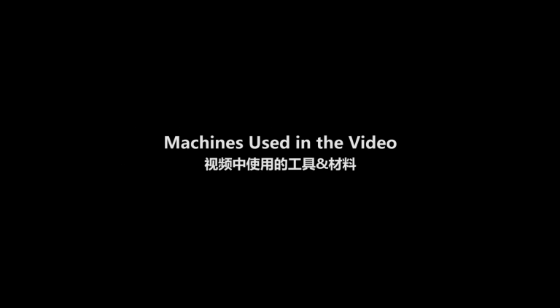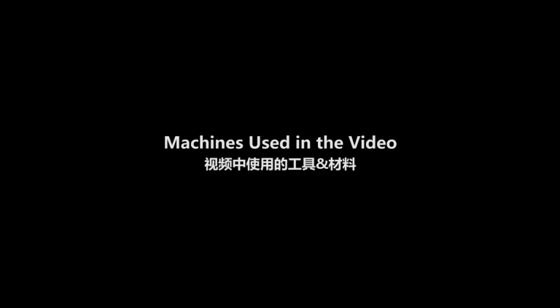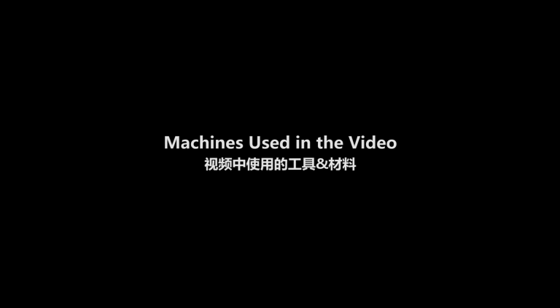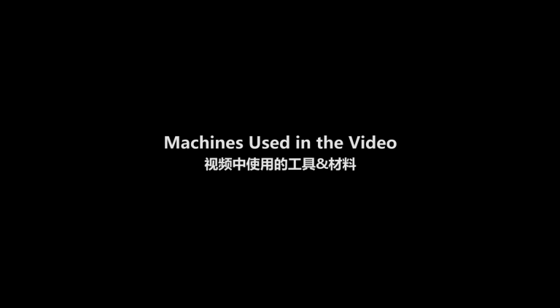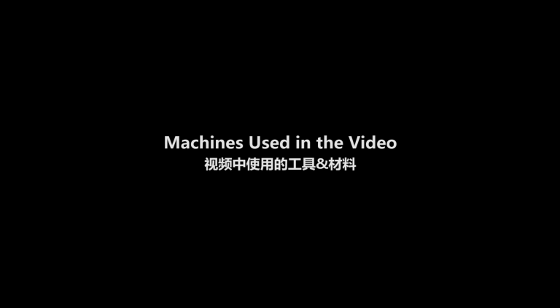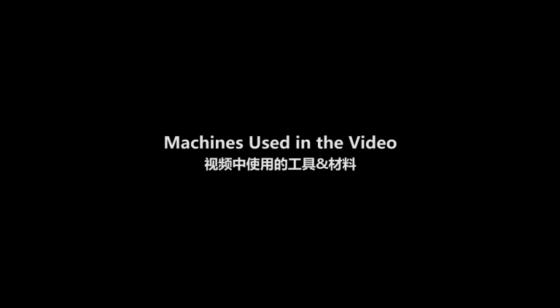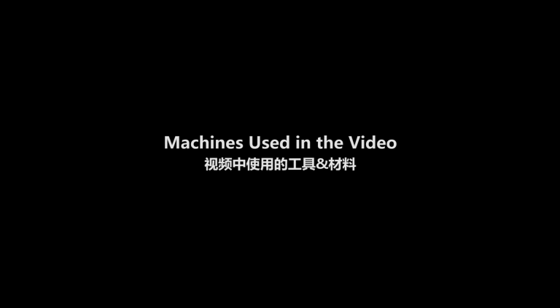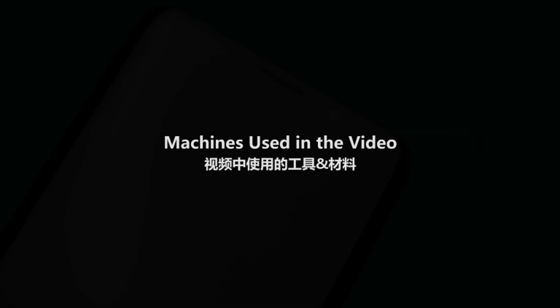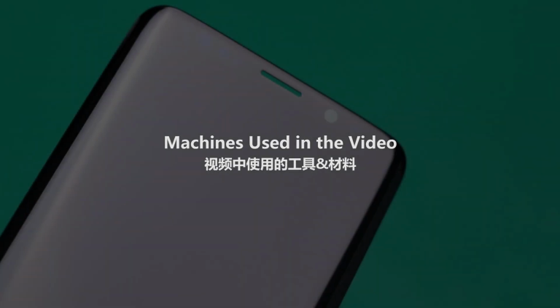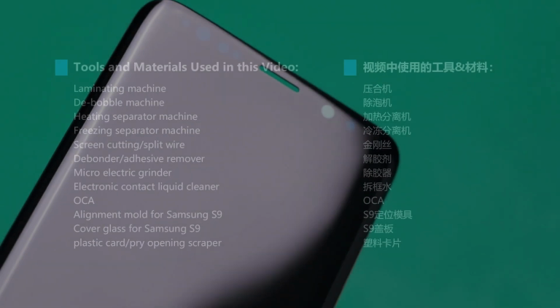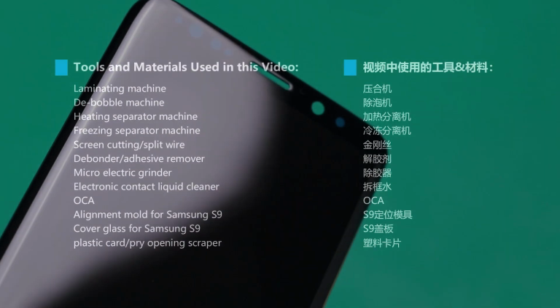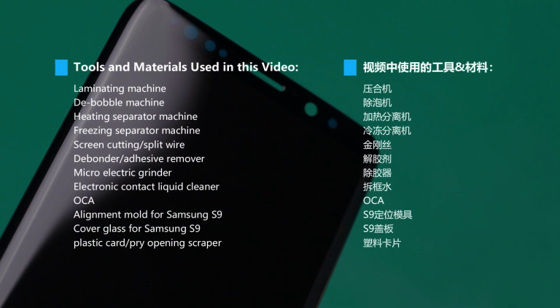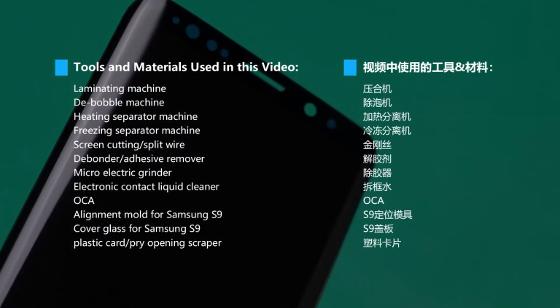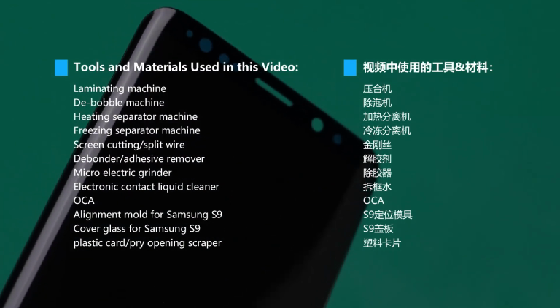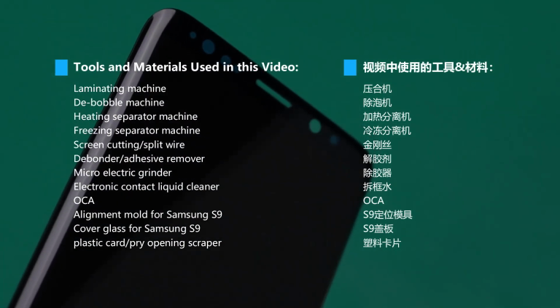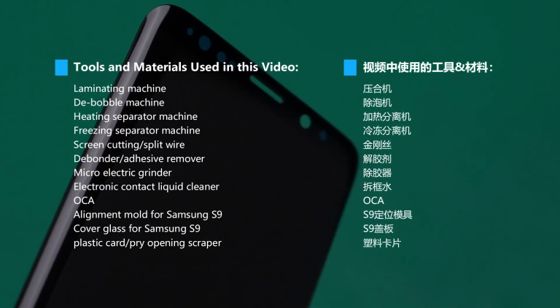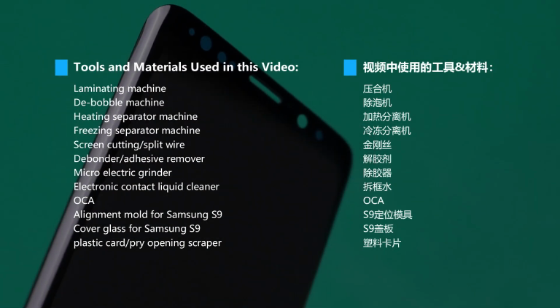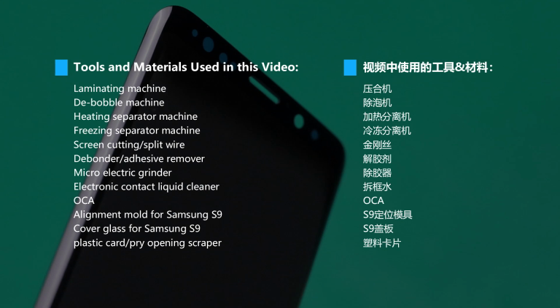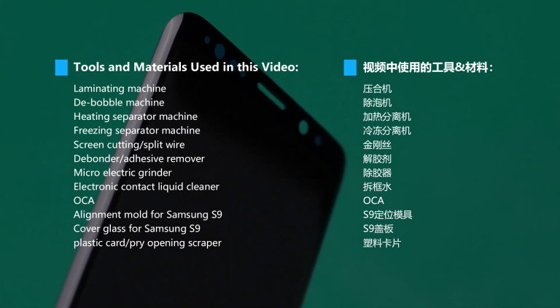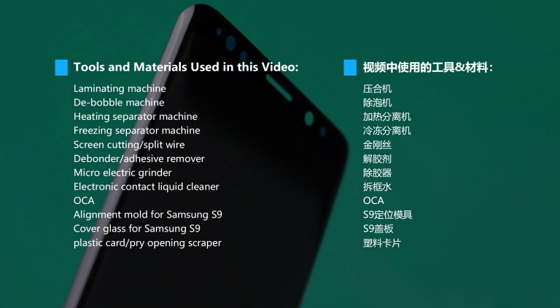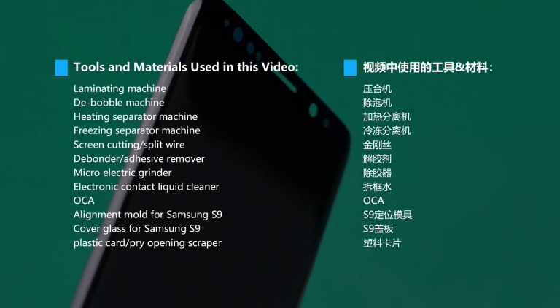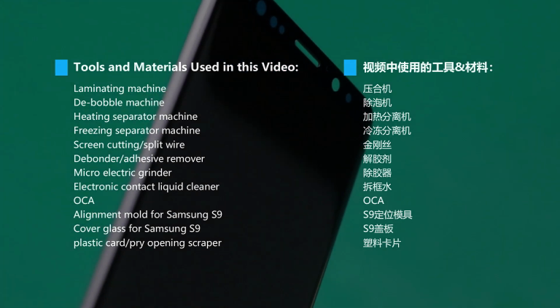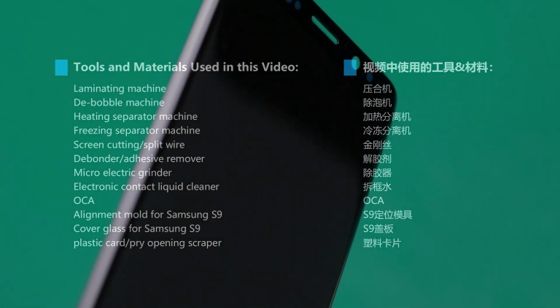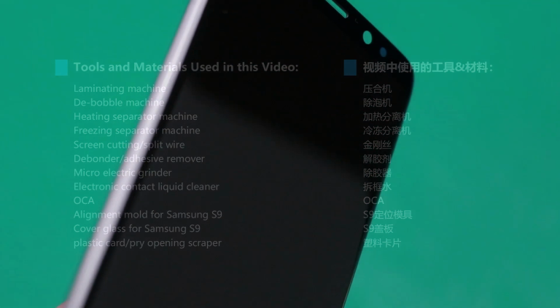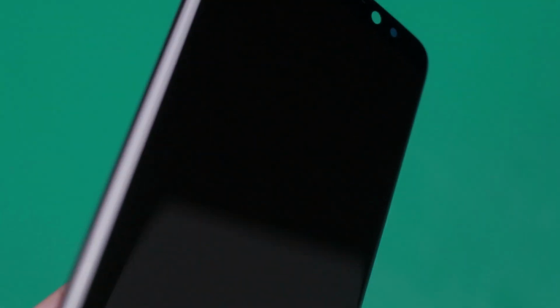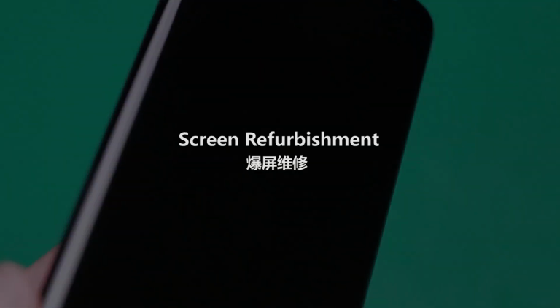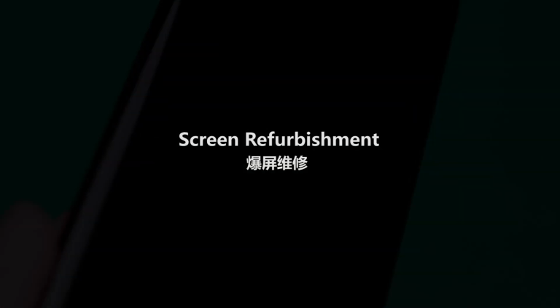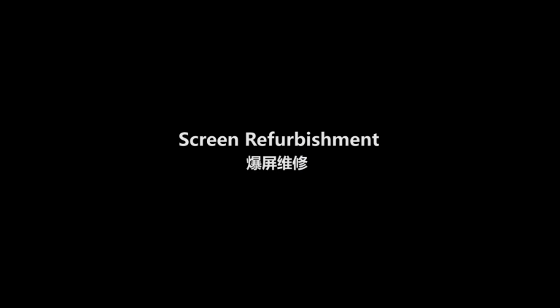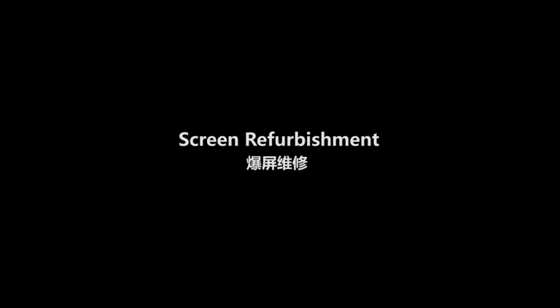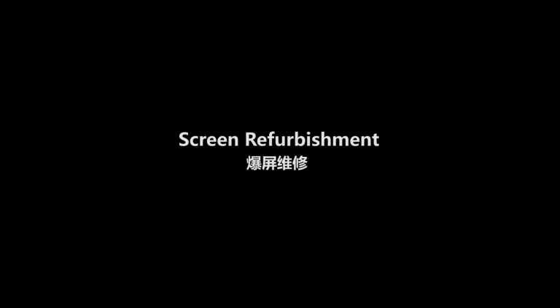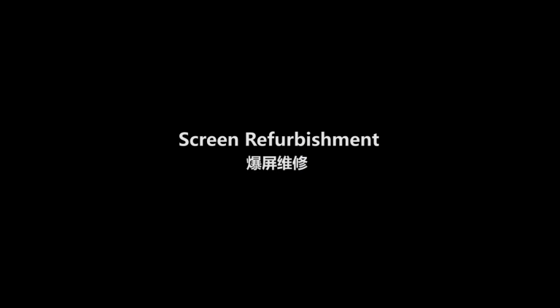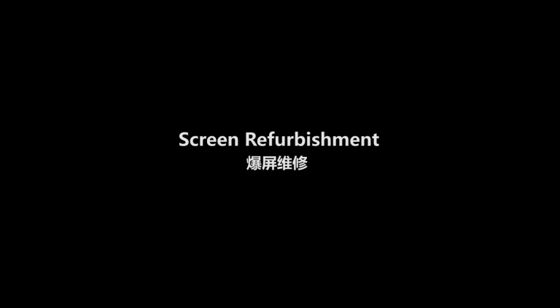Machines used in the video. Screen refurbished.